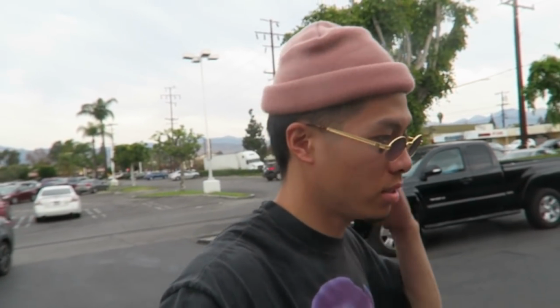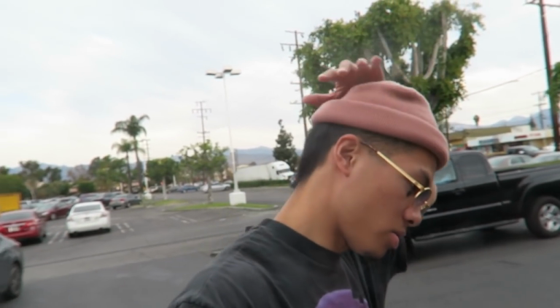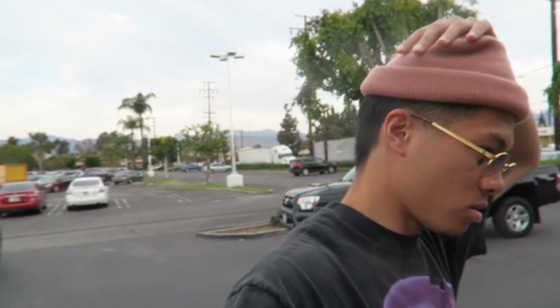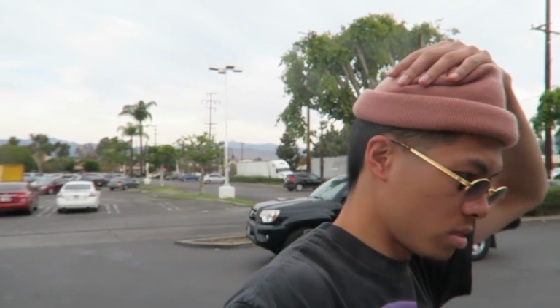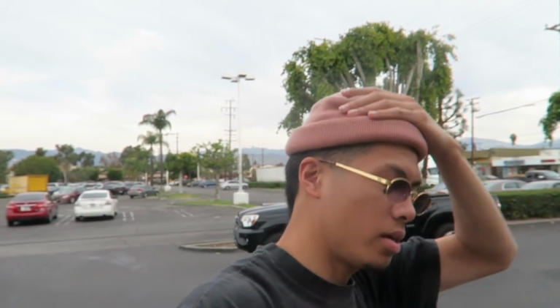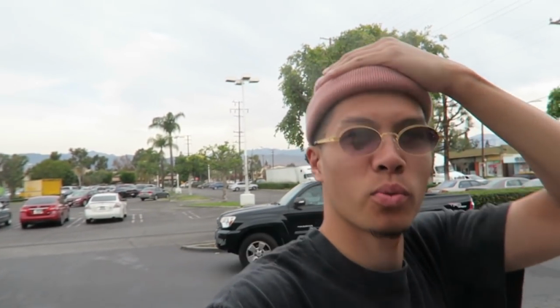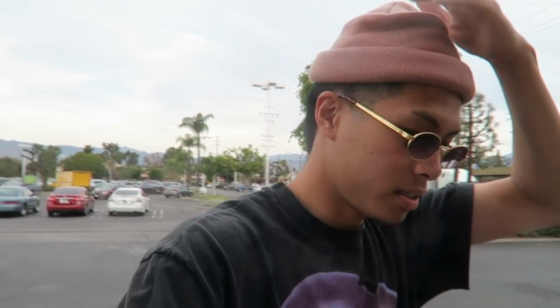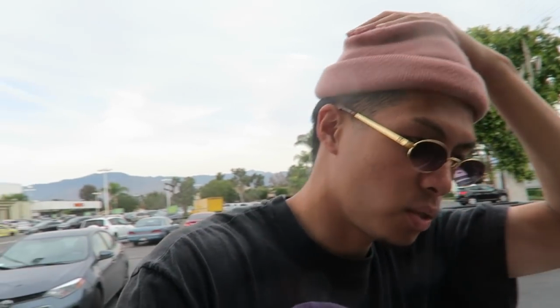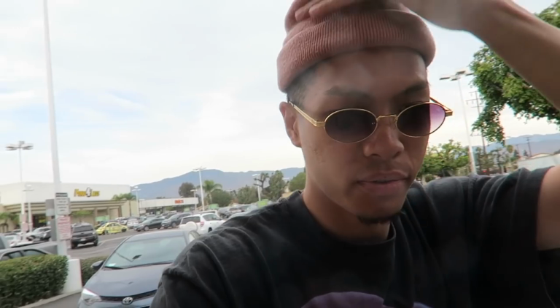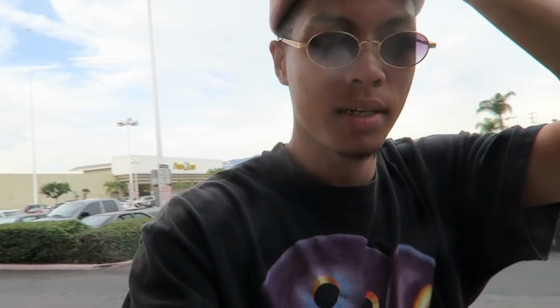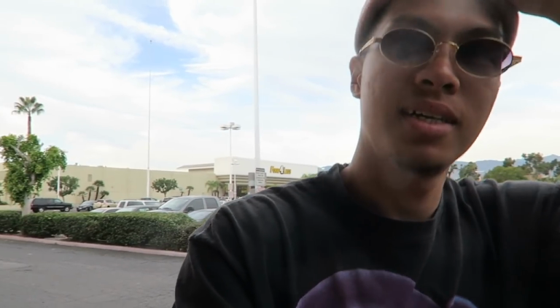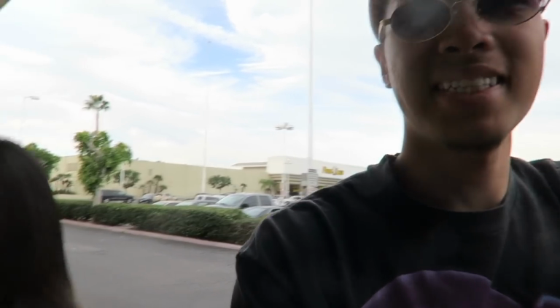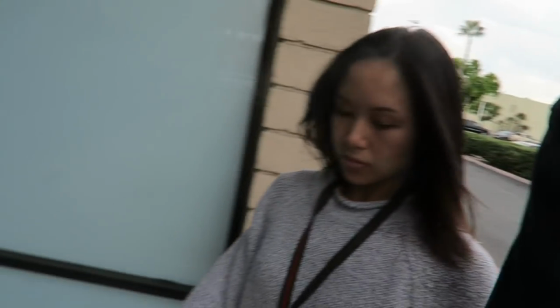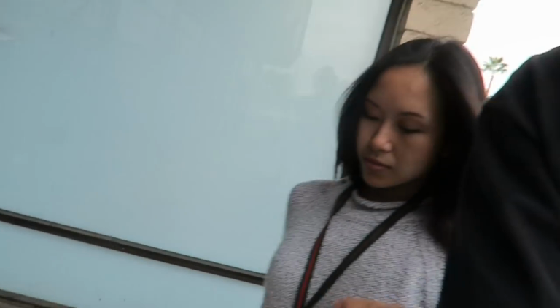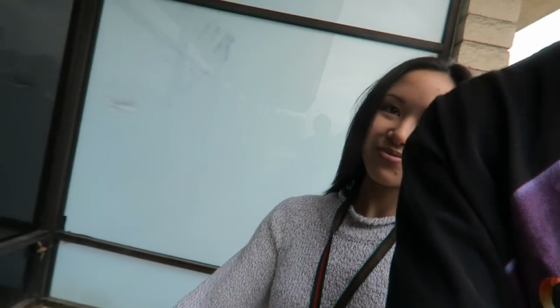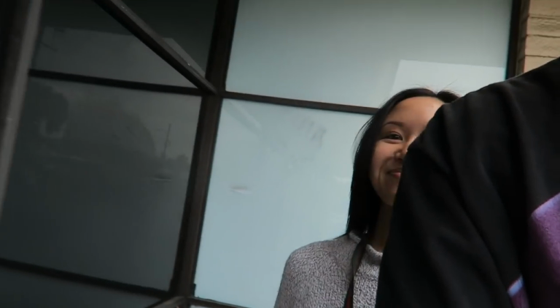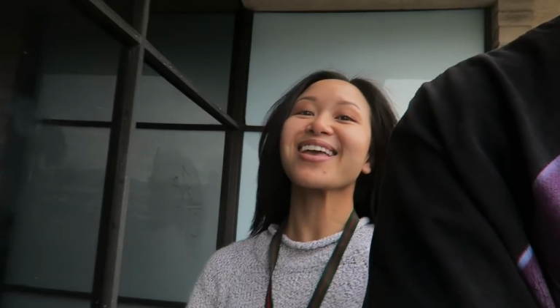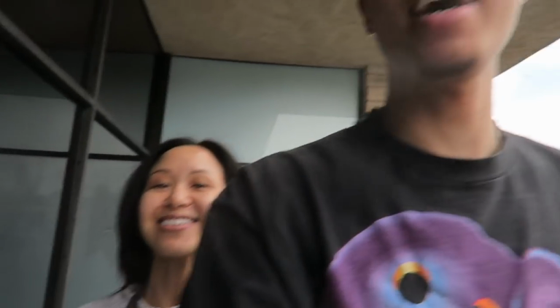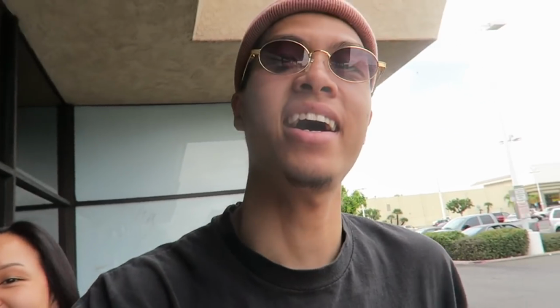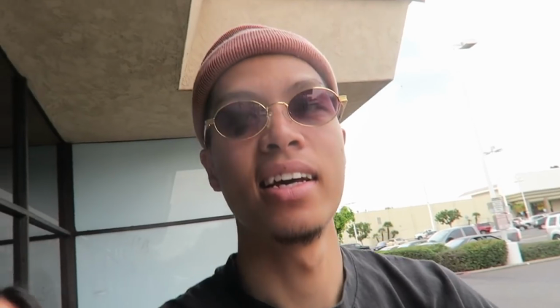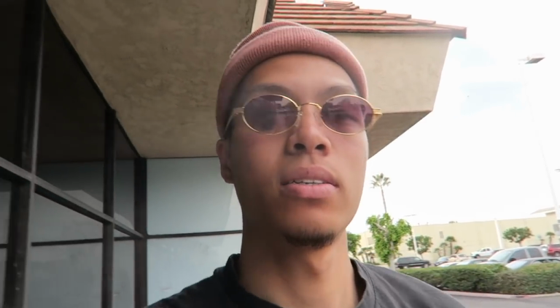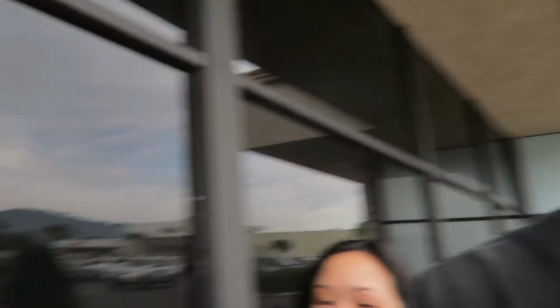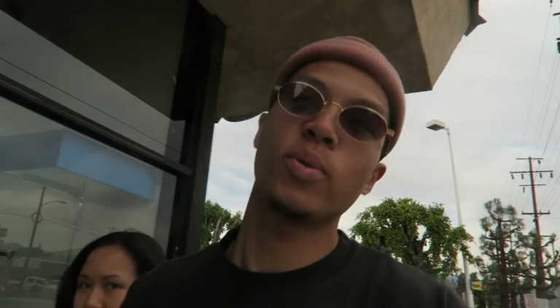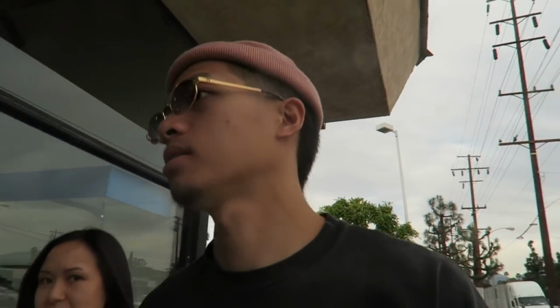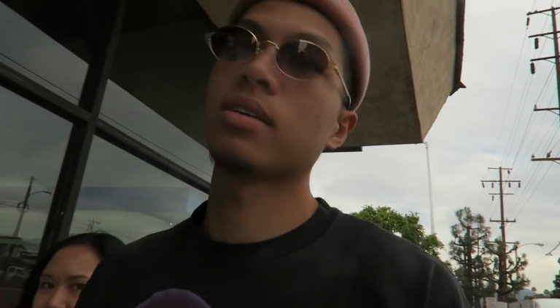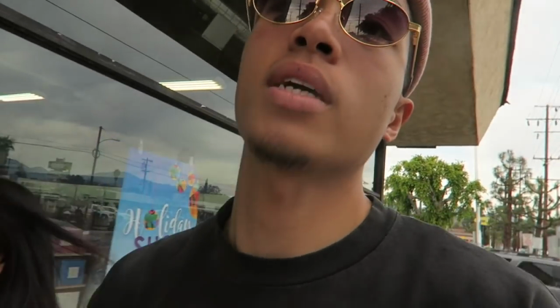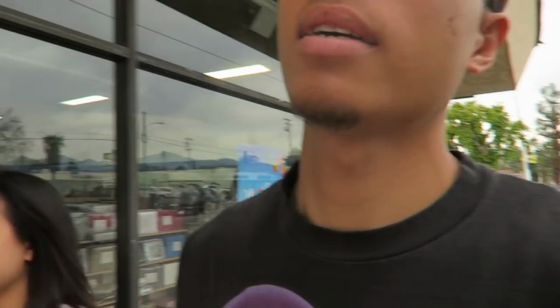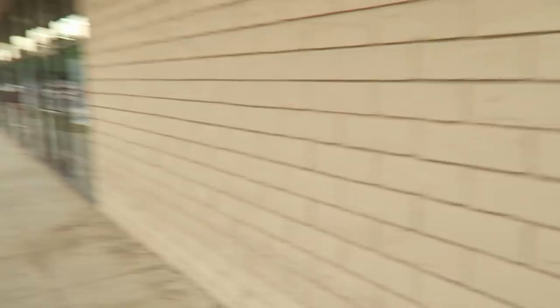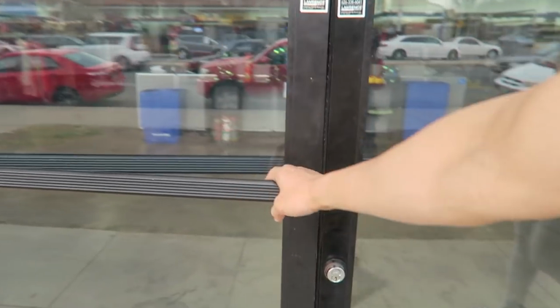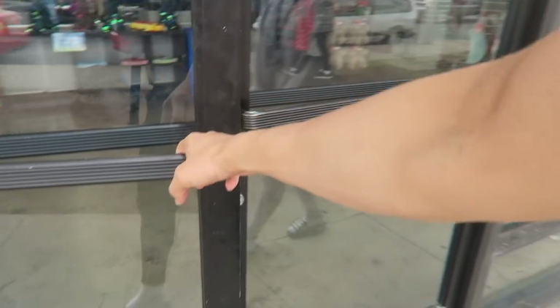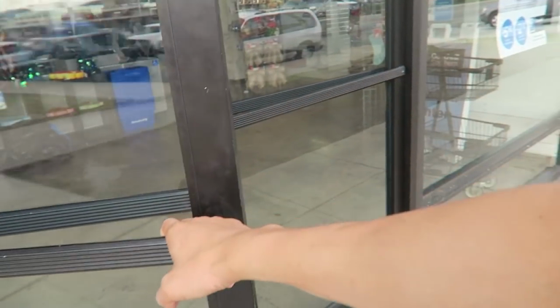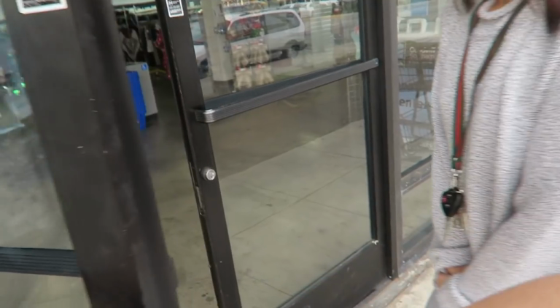Just got to the second spot, another Goodwill, and this weather is beautiful today. Let's go inside.